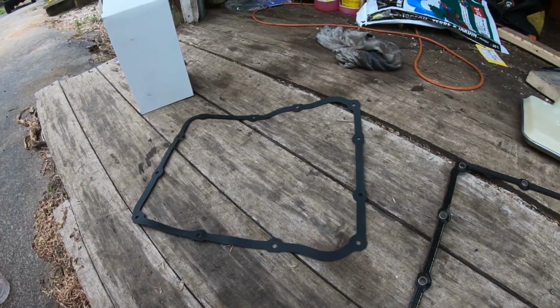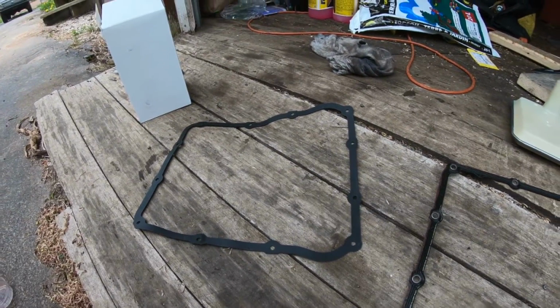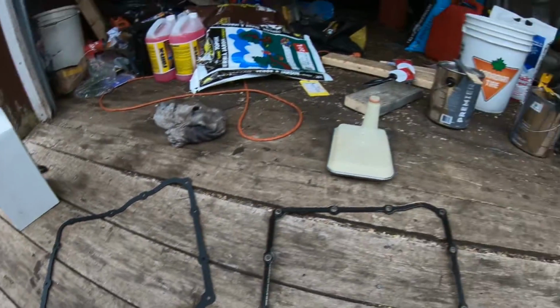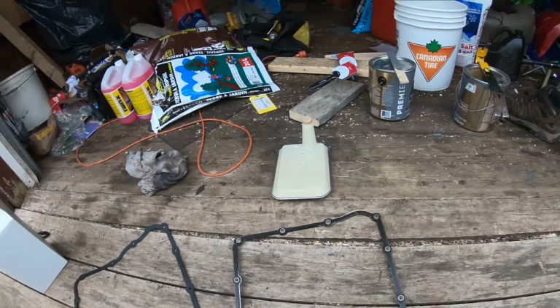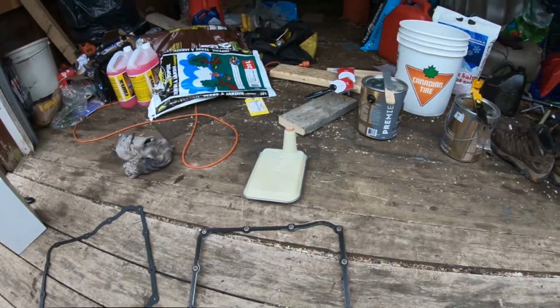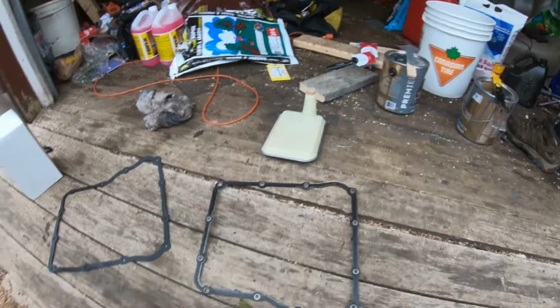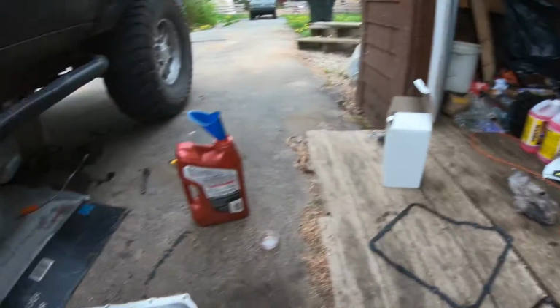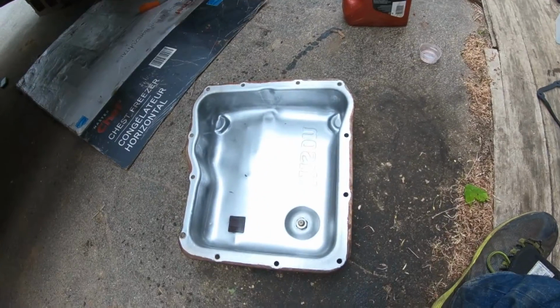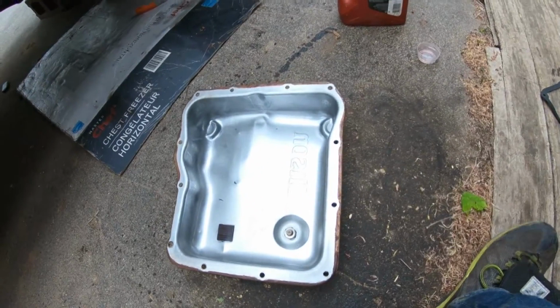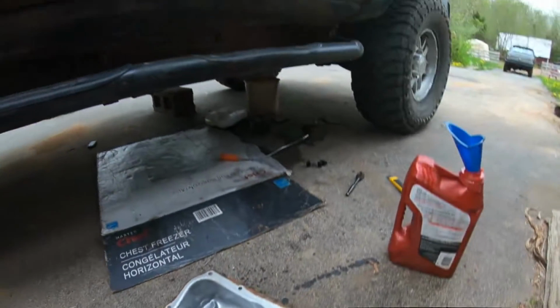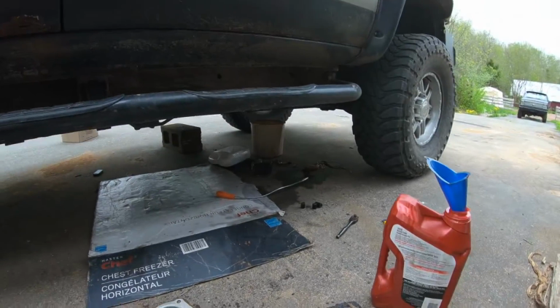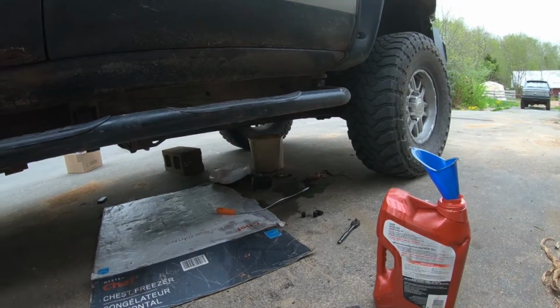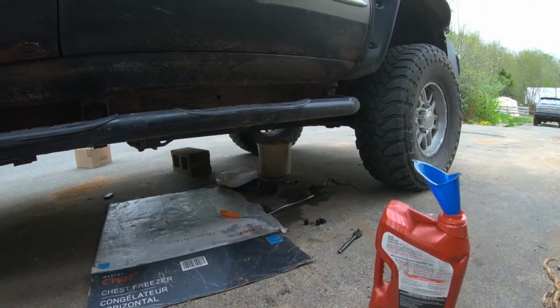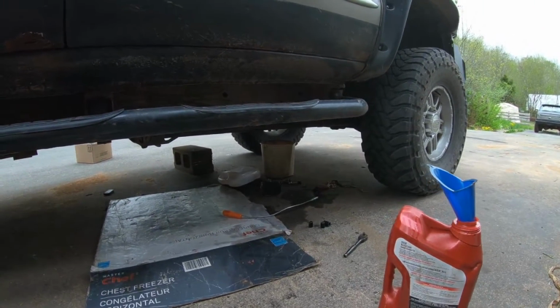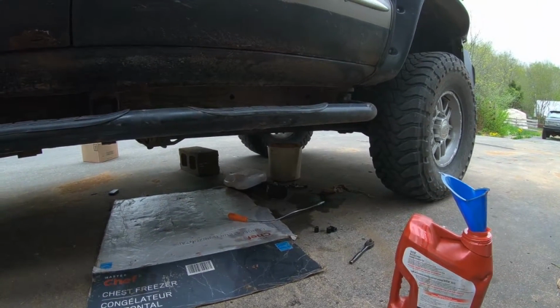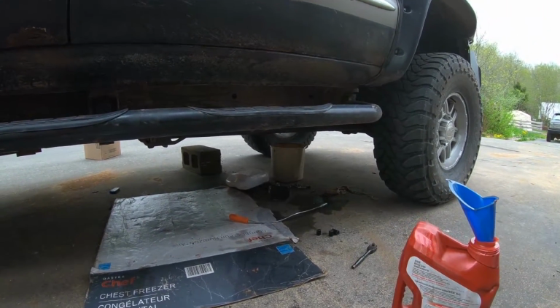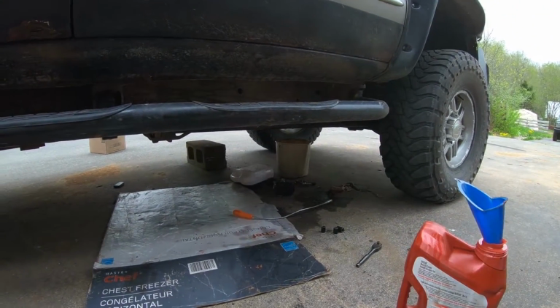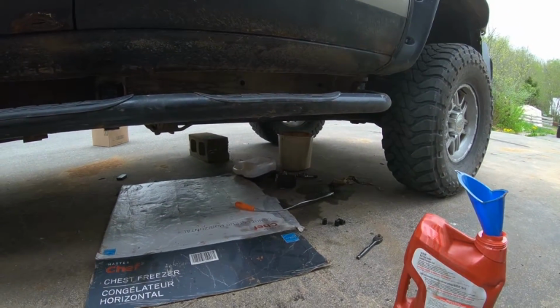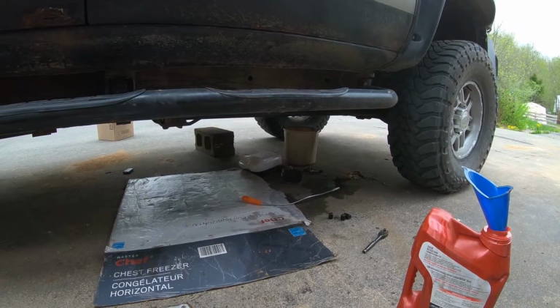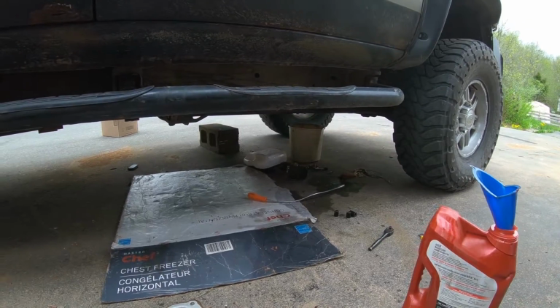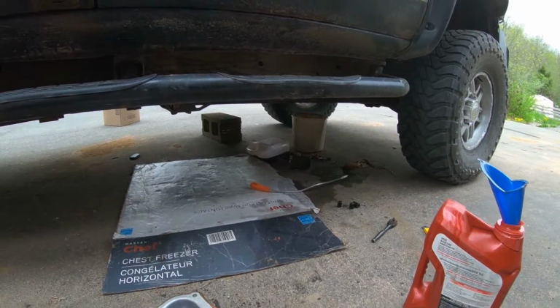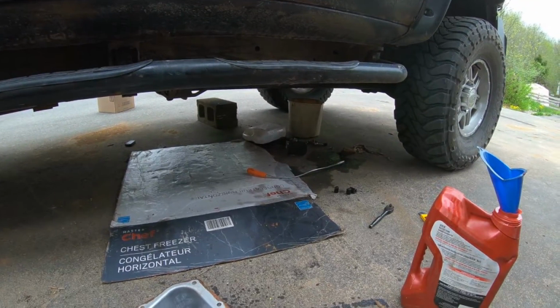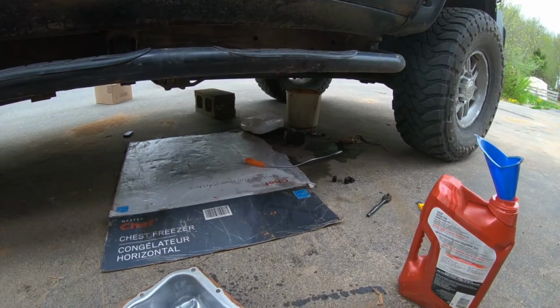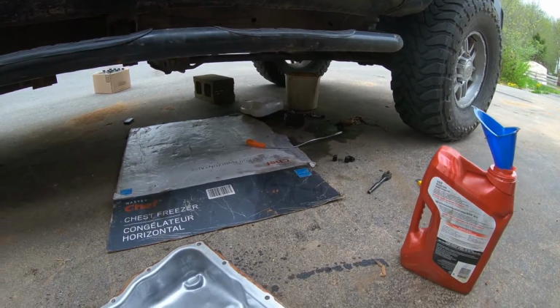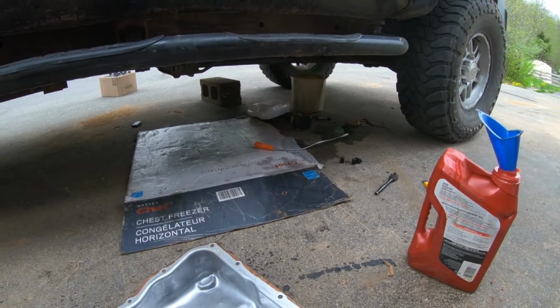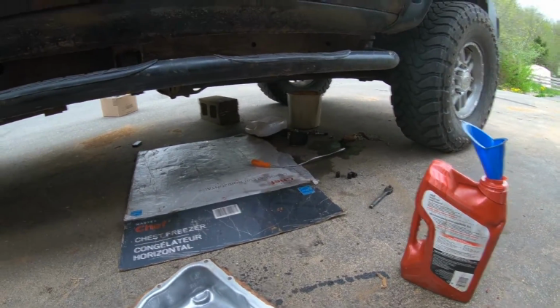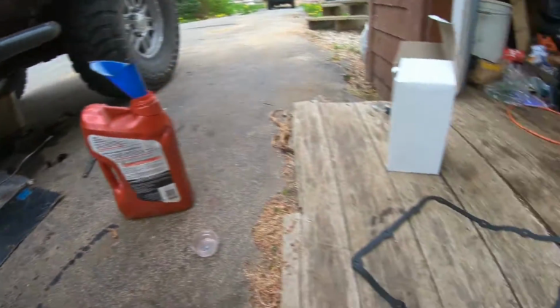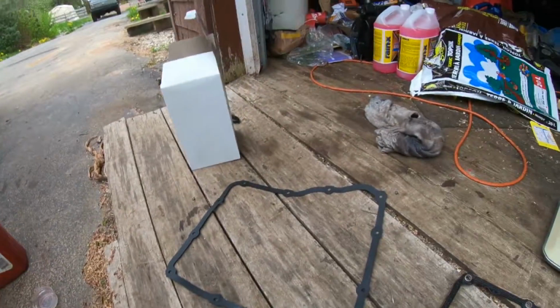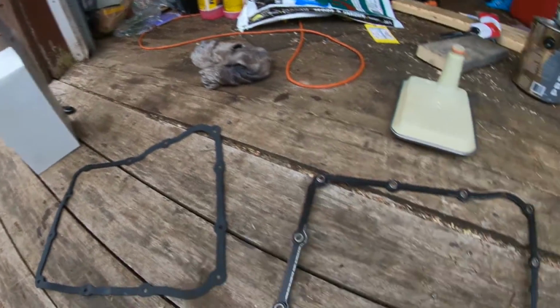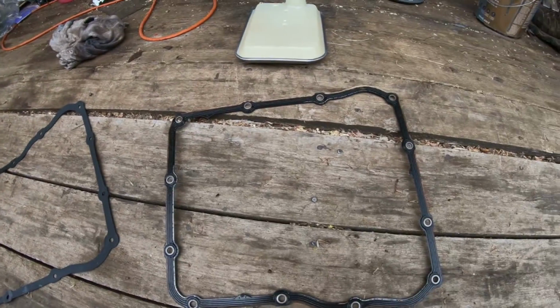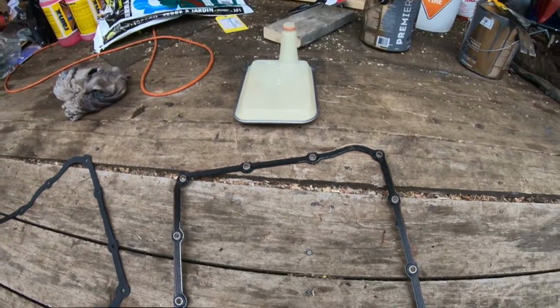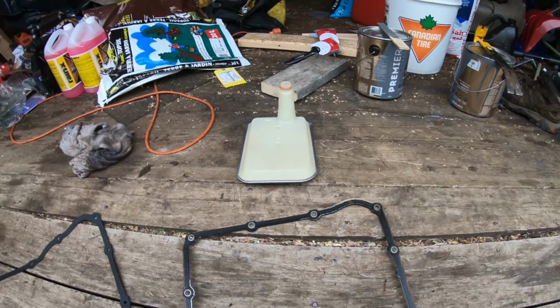I just wanted to show you guys what all this looks like when it's apart. The pan bolts are a 13mm and the drain bolt was a 15 — it's a pretty simple, pretty straightforward job.